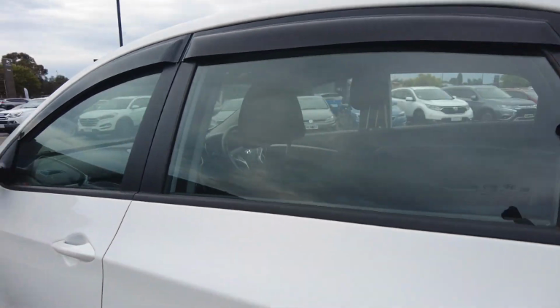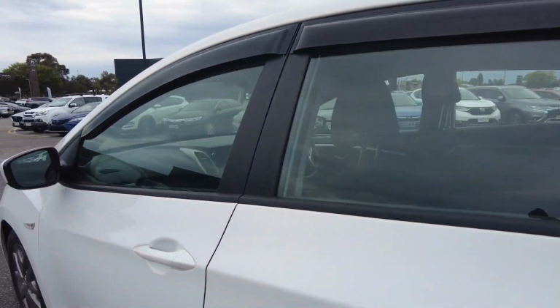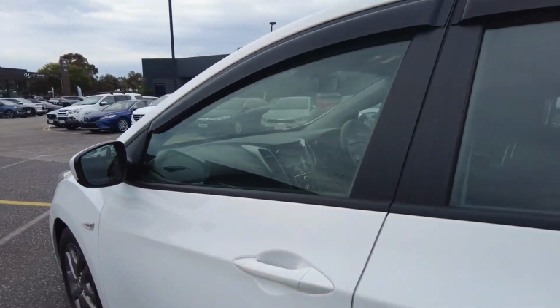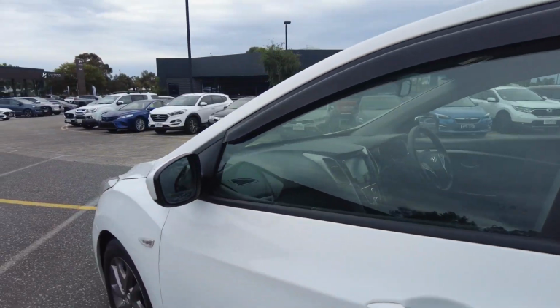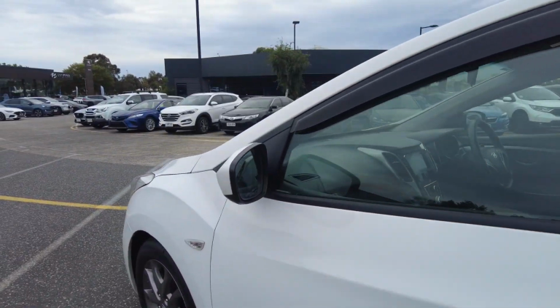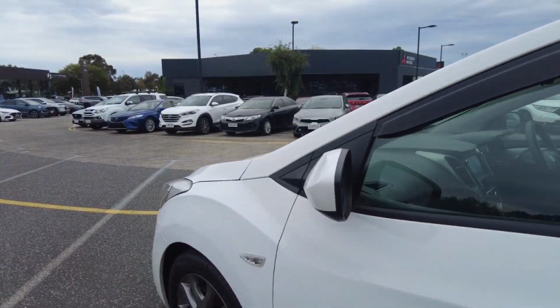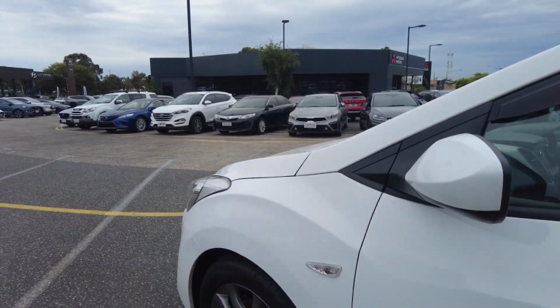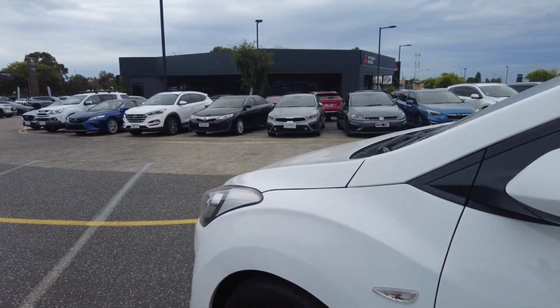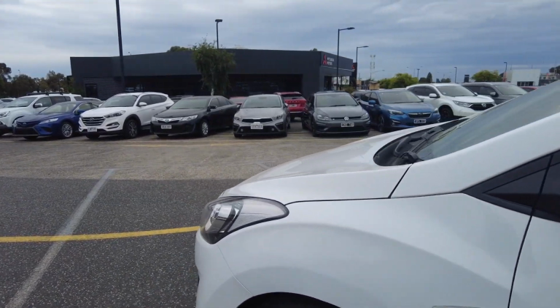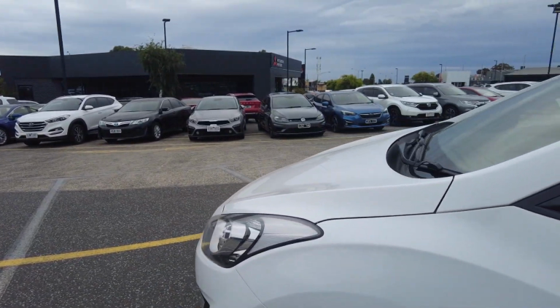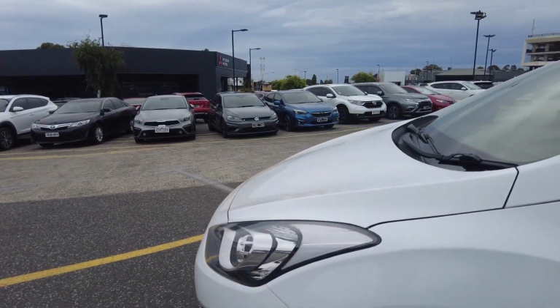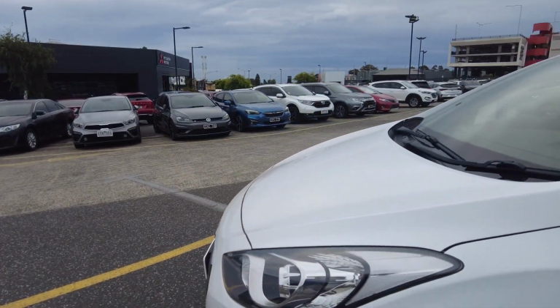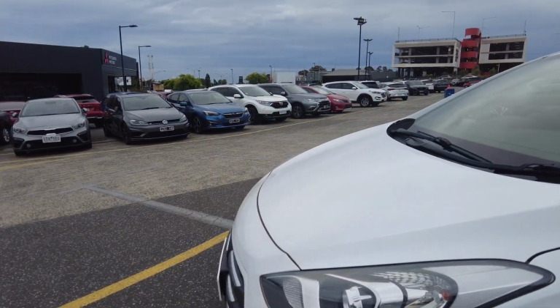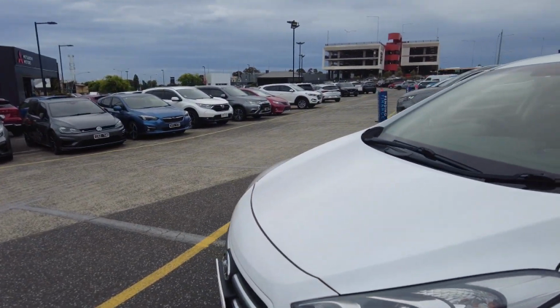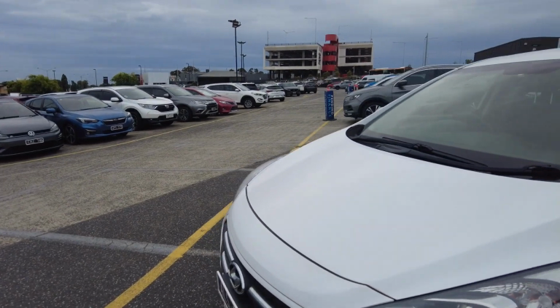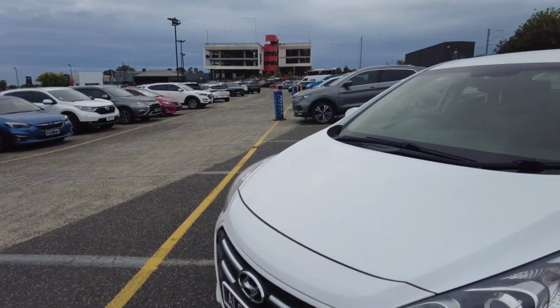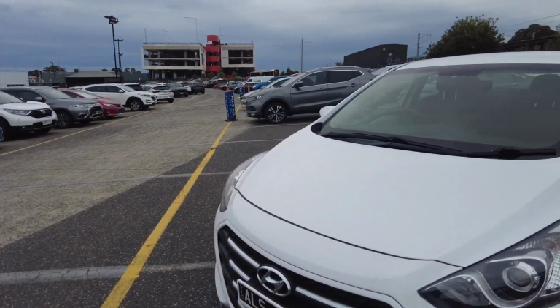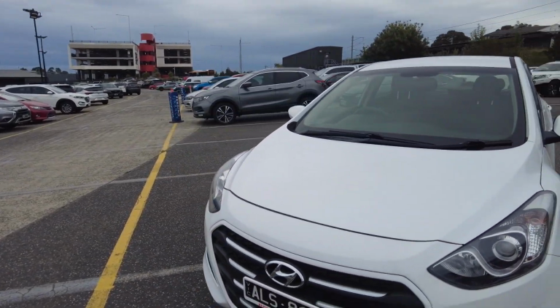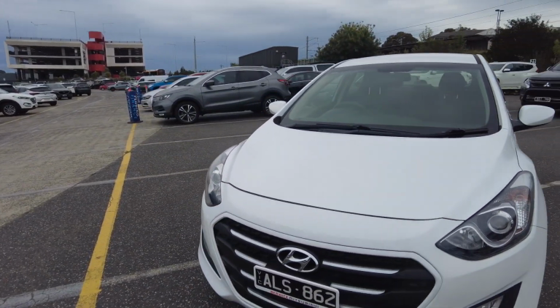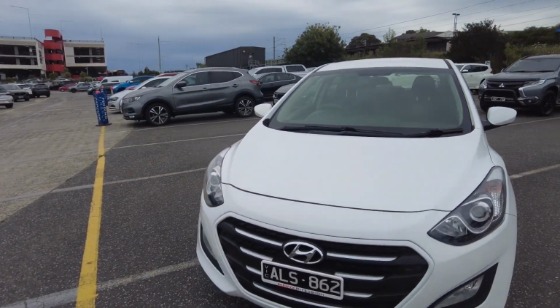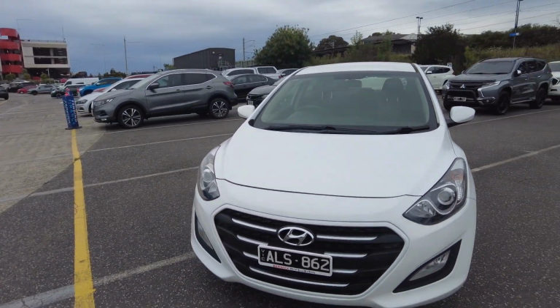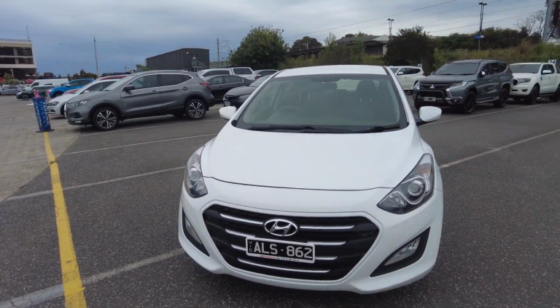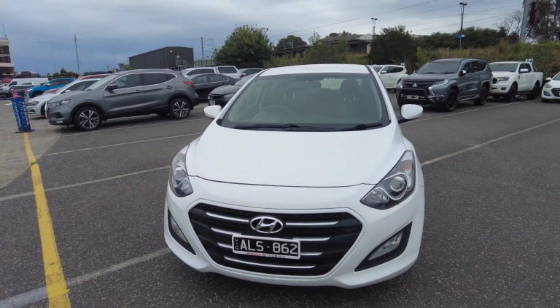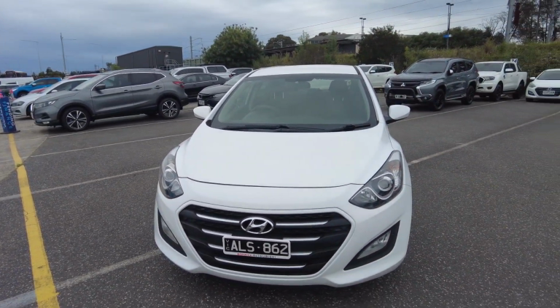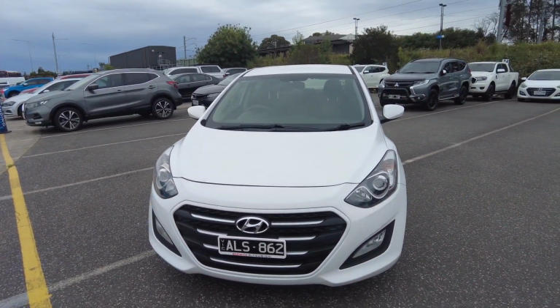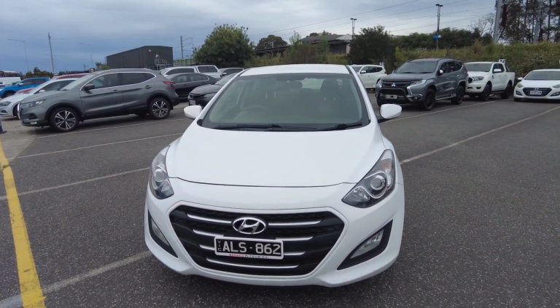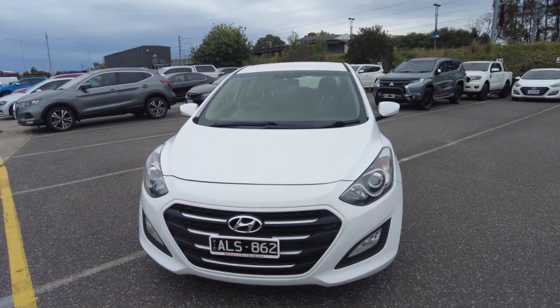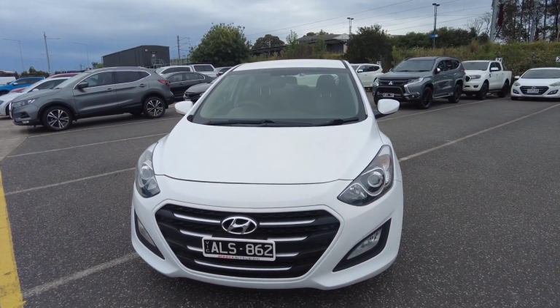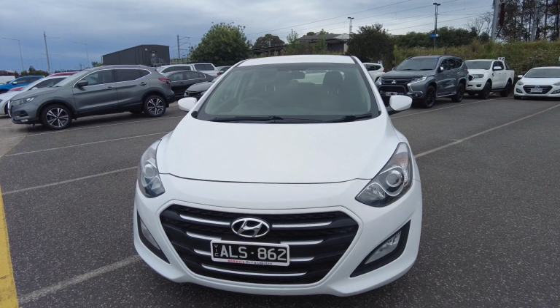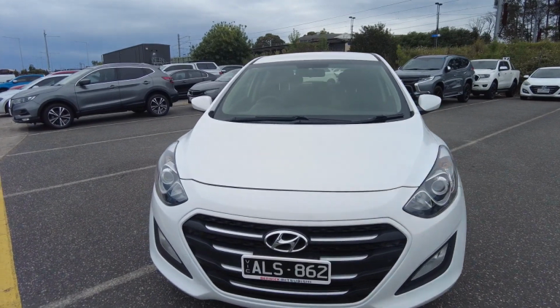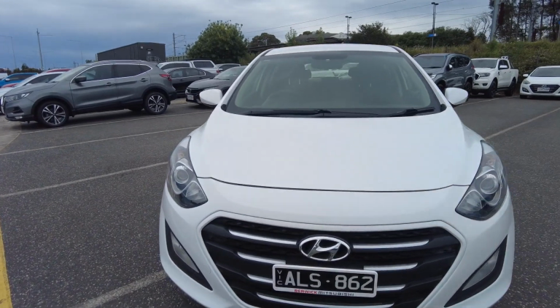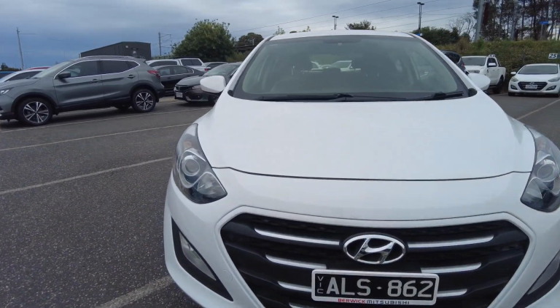The i30 is paired with a five-star ANCAP safety rating. Around the front of the vehicle, the headlights and fog lights present absolutely beautiful, as does the front grille.